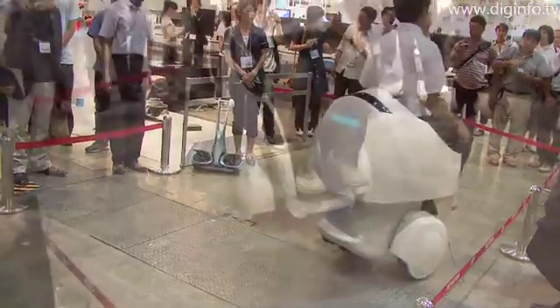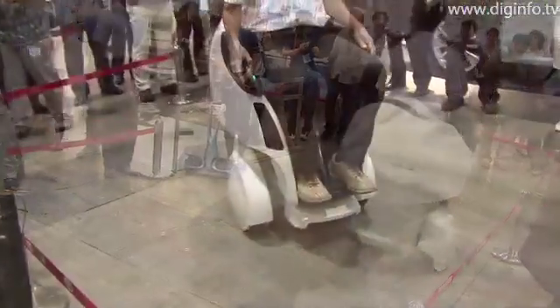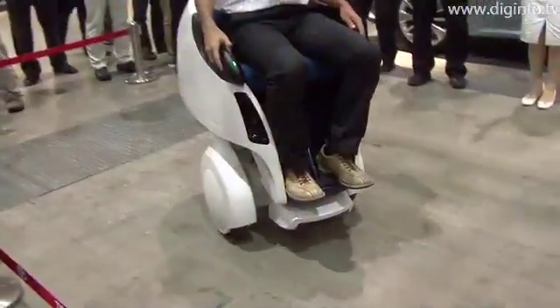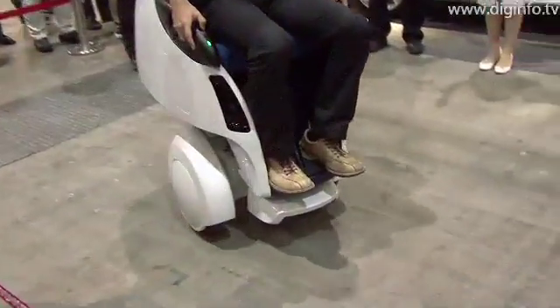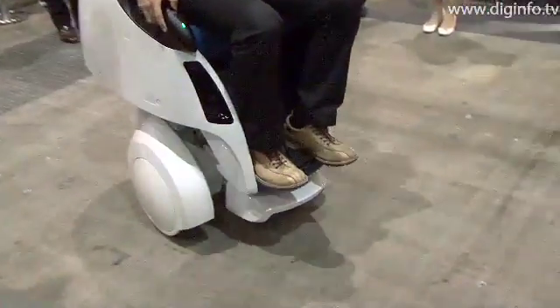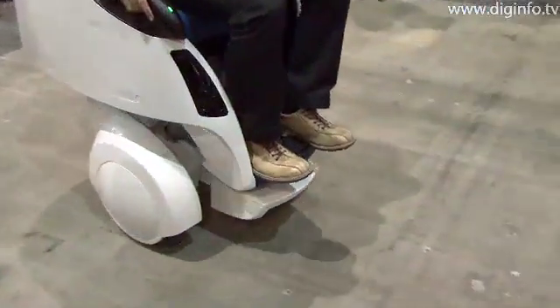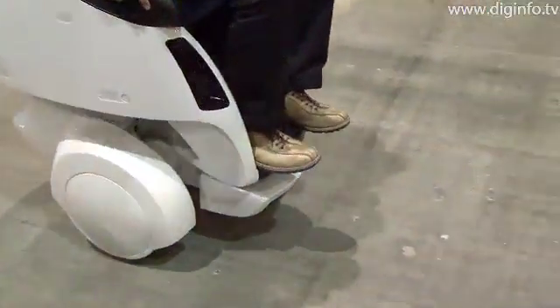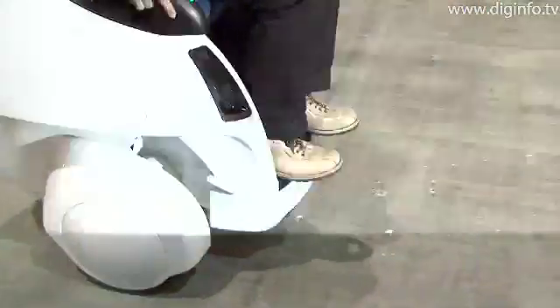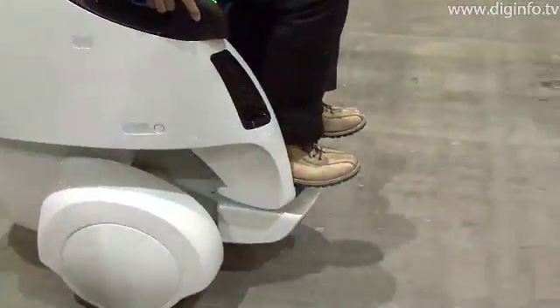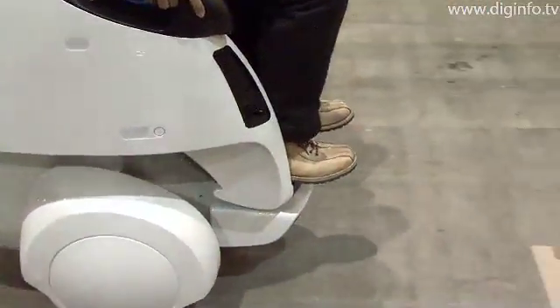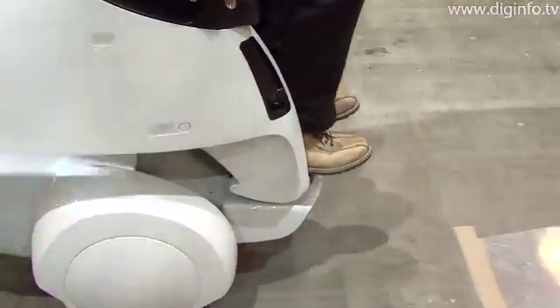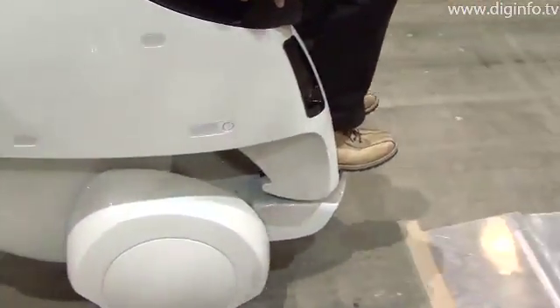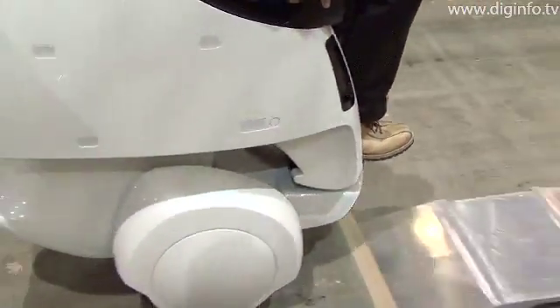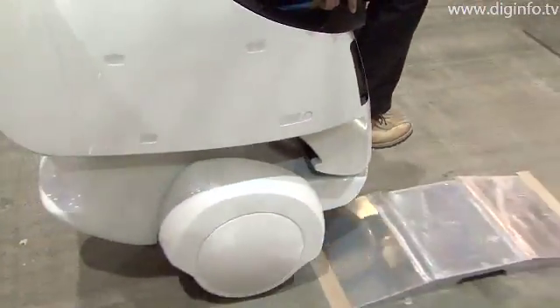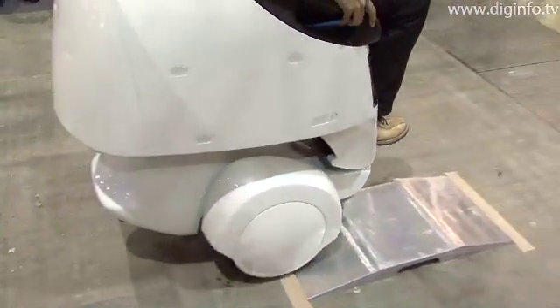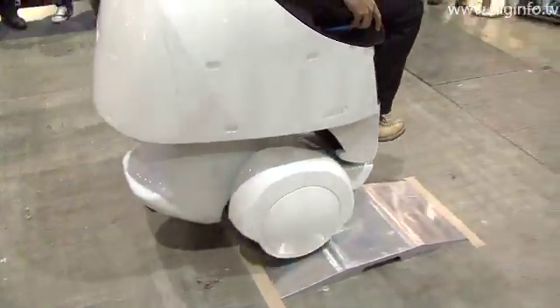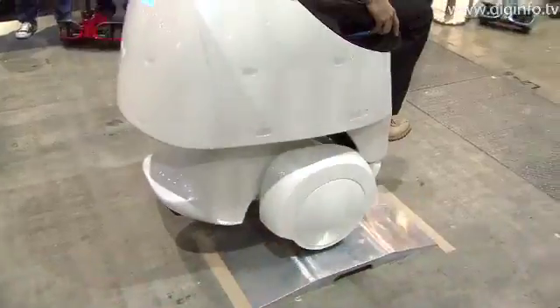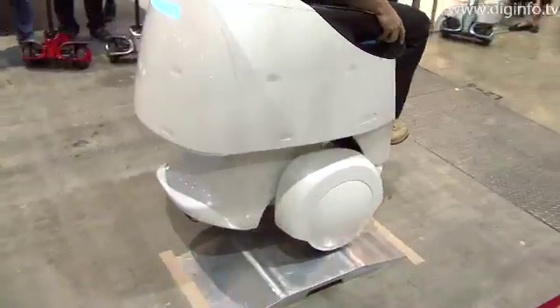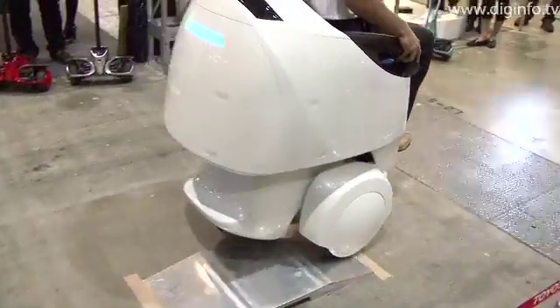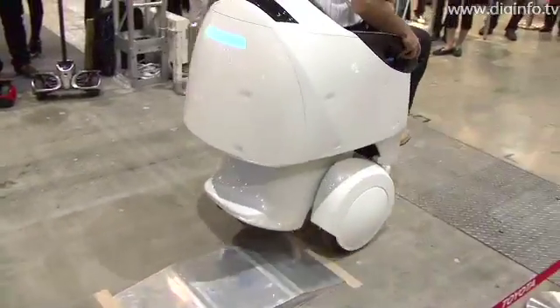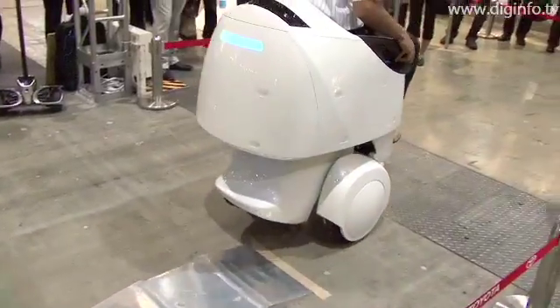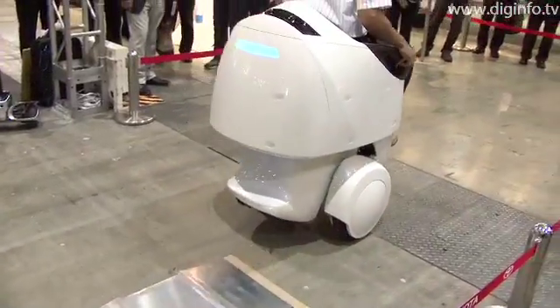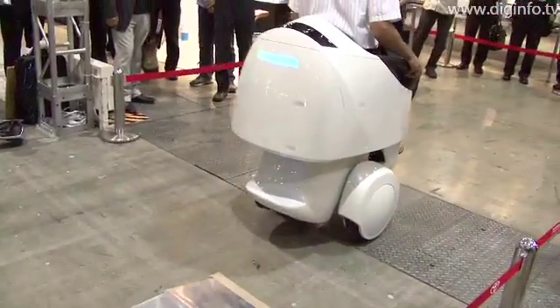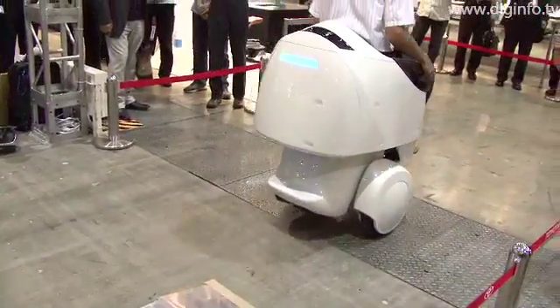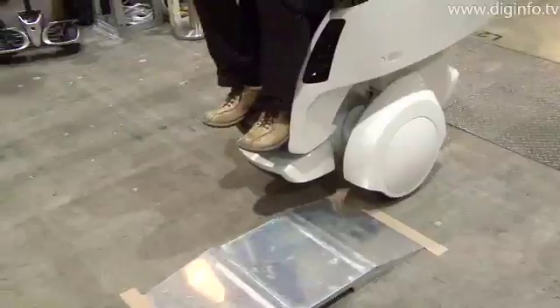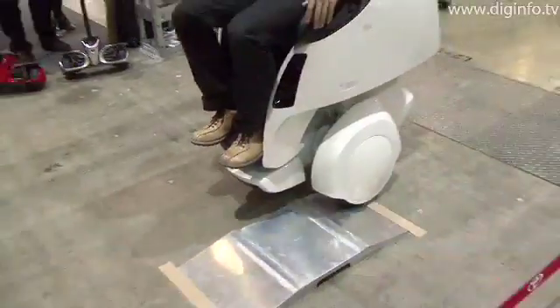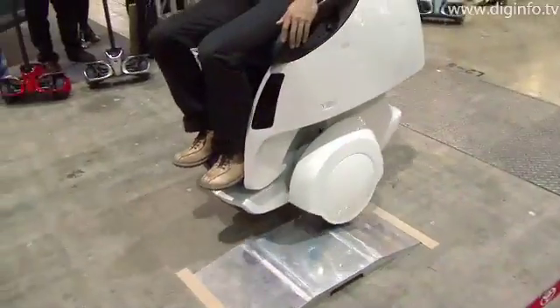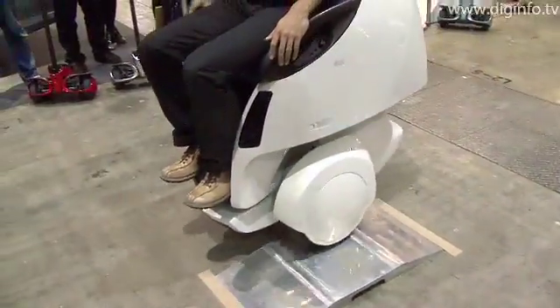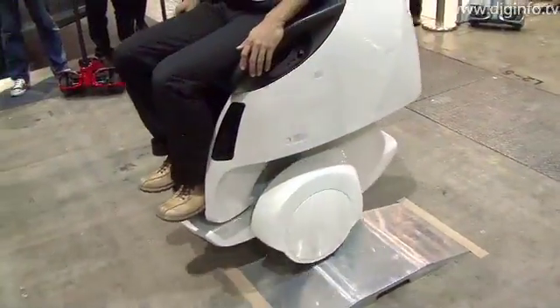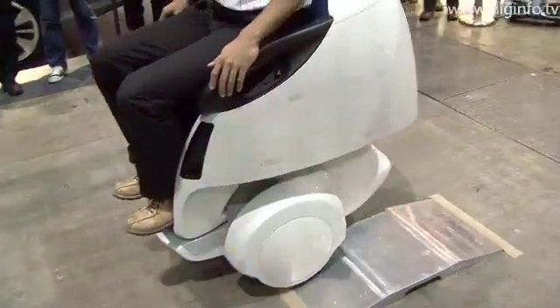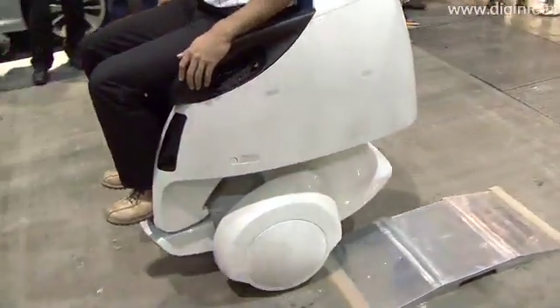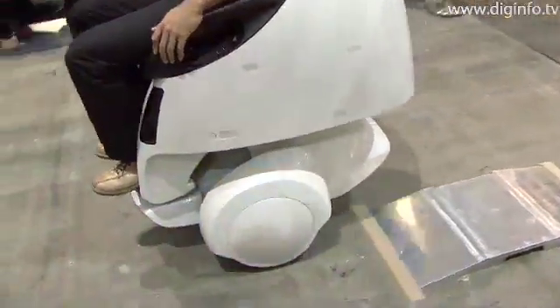The Mobility Robot is equipped with a mechanism that independently raises and lowers the right and left wheels so that the robot can negotiate steps and thereby provide support for short-range personal transportation.